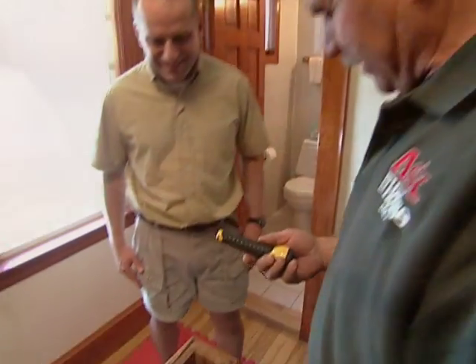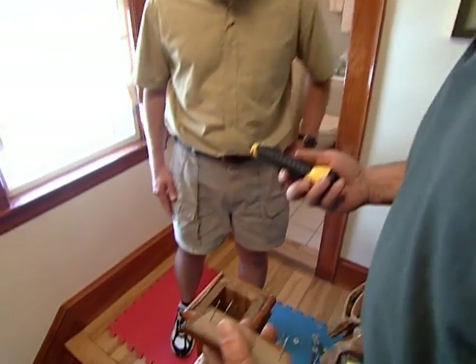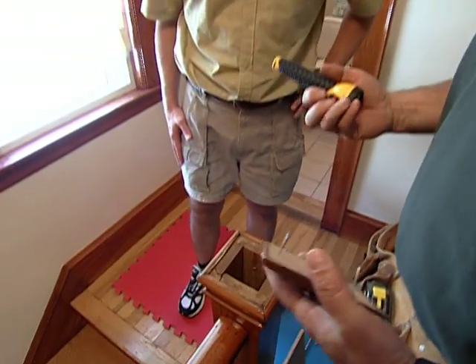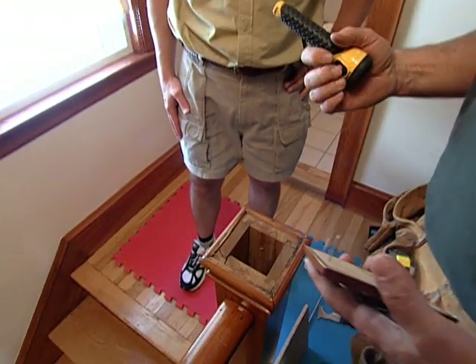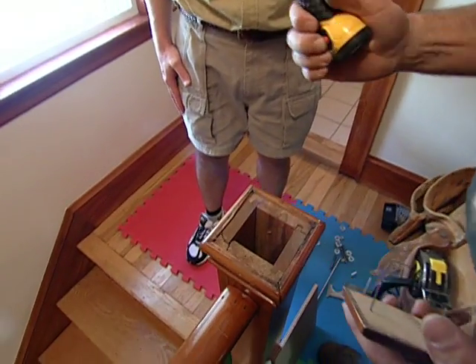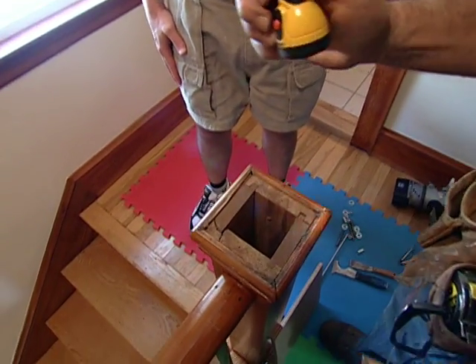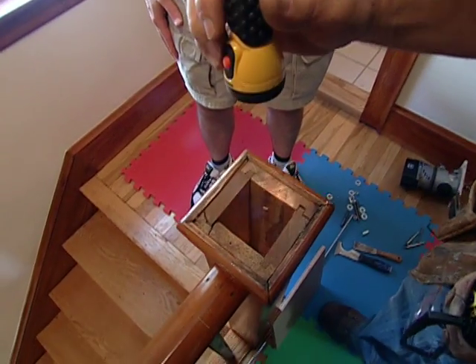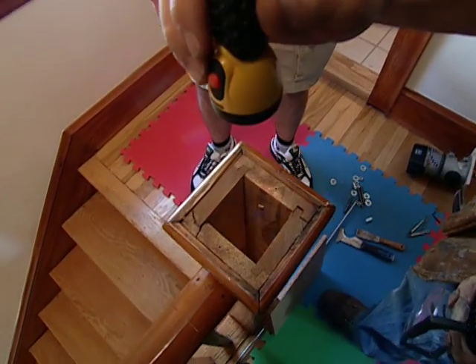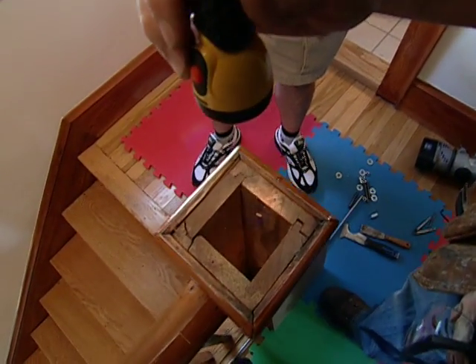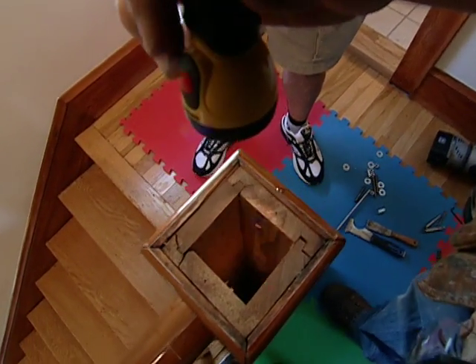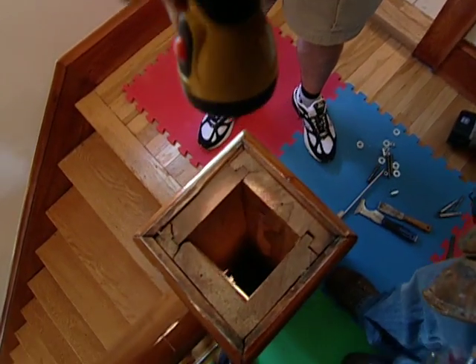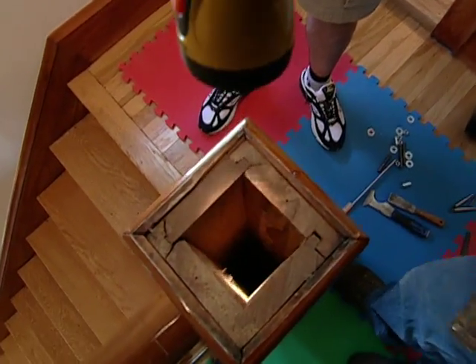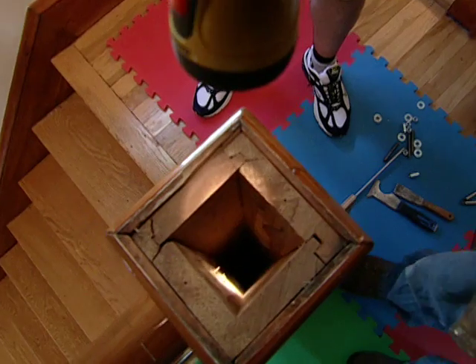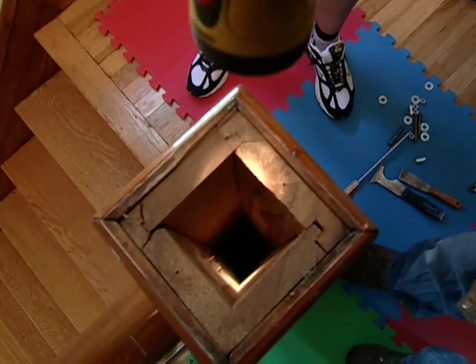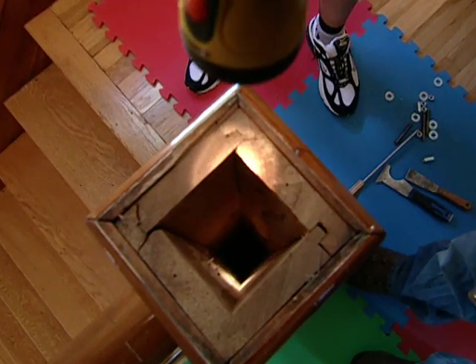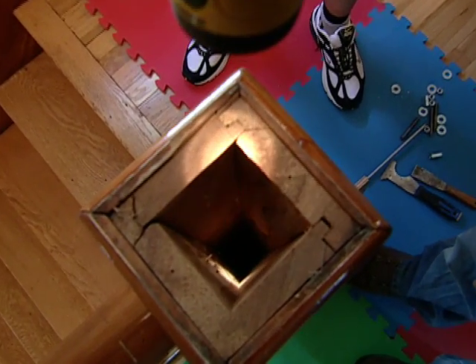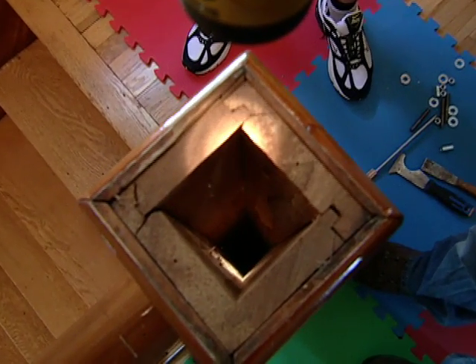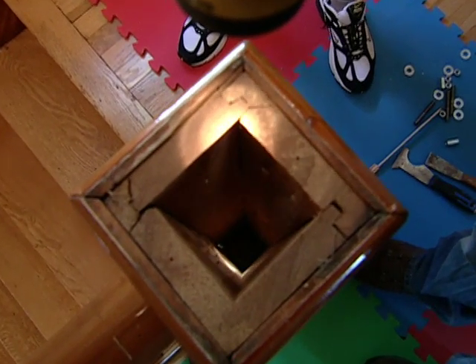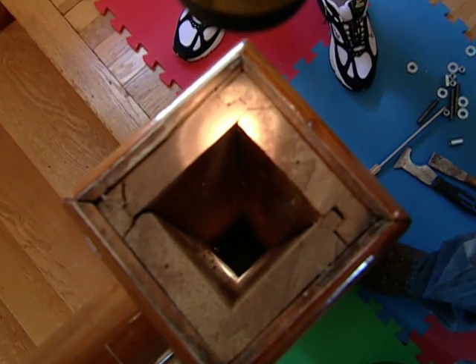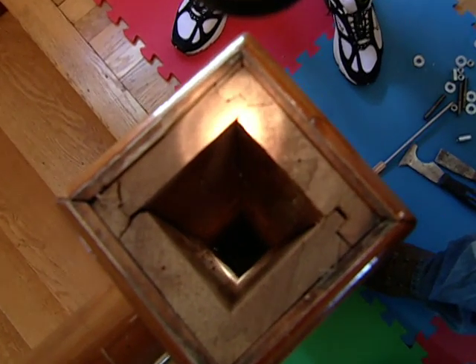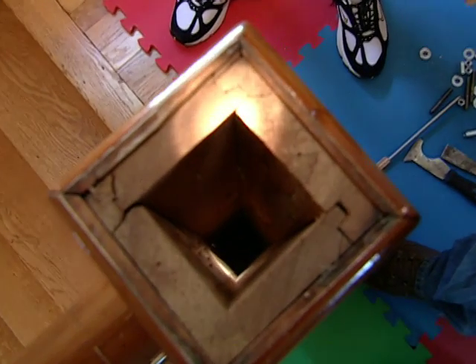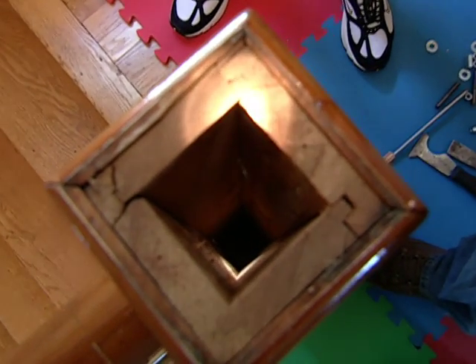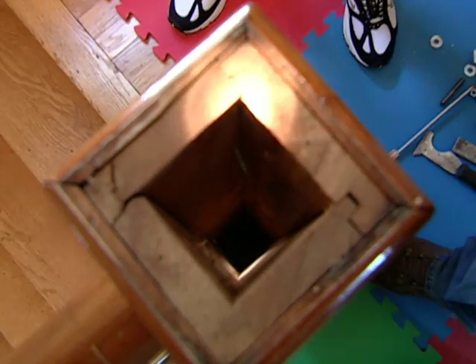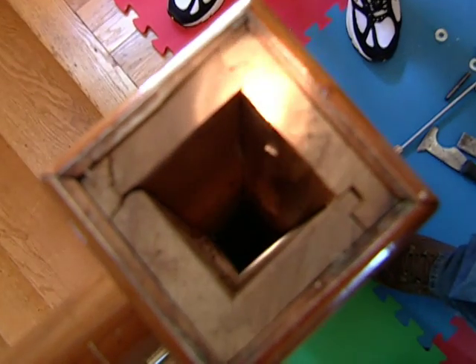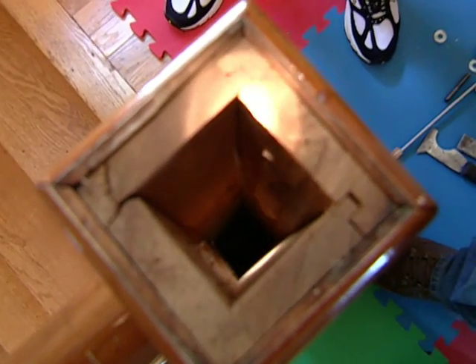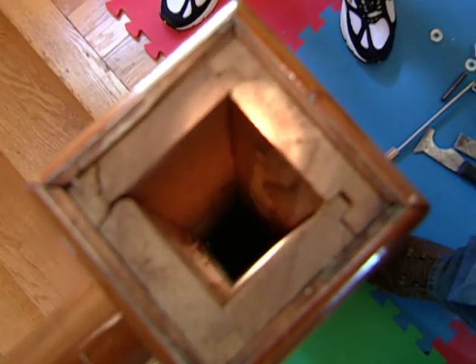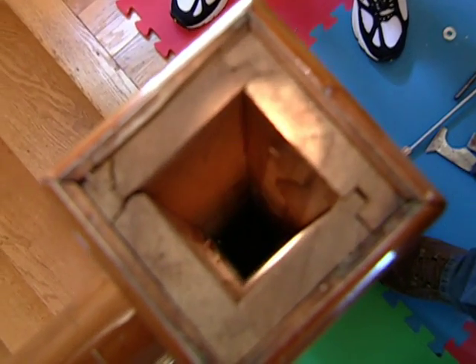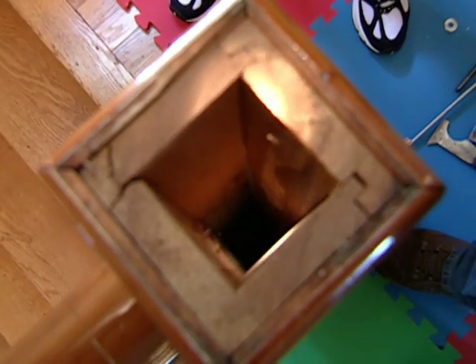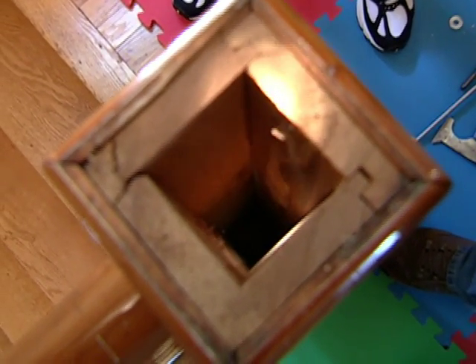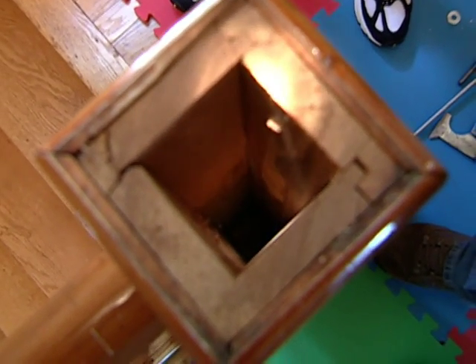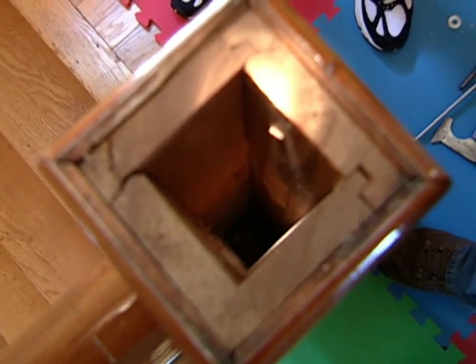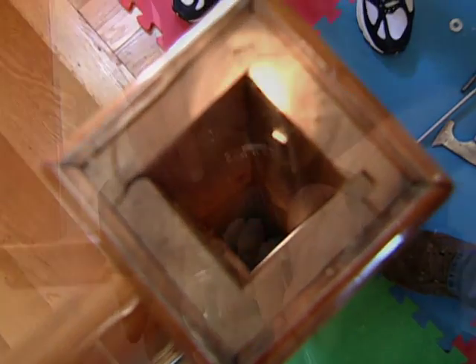Next, I want to take my flashlight and look down the post to make sure that it's hollow all the way to the bottom. I want to be able to see if there's structure down there — and there is.